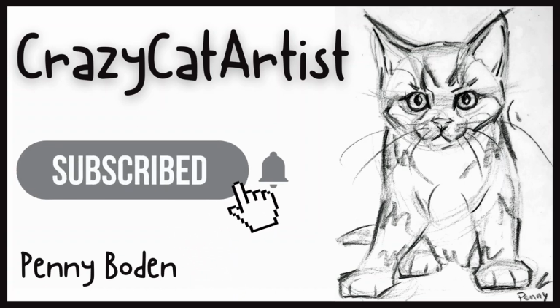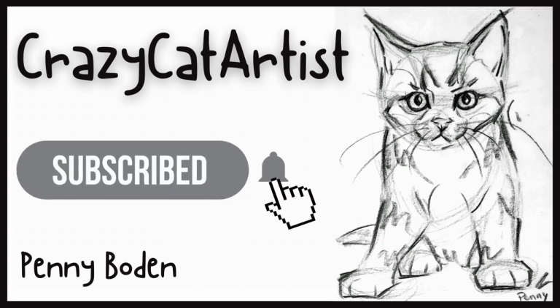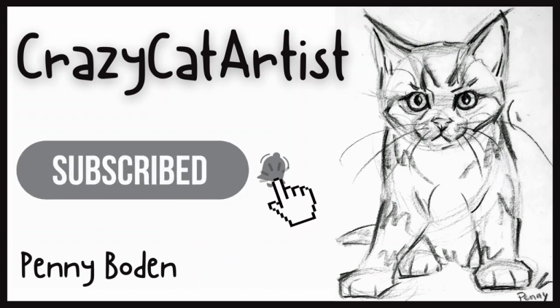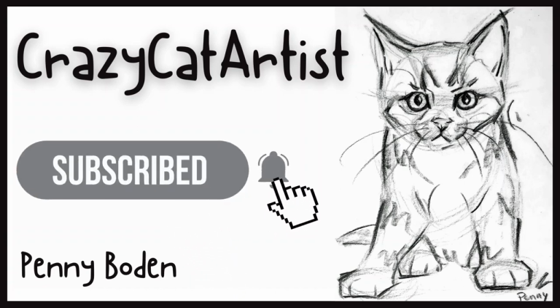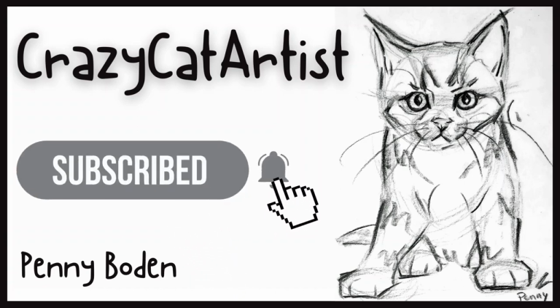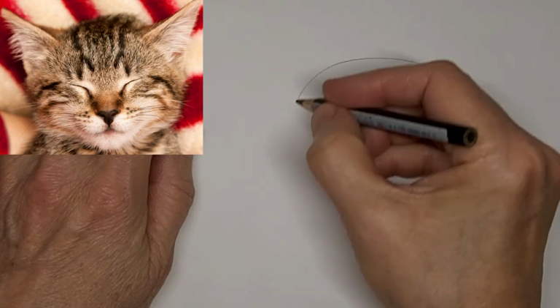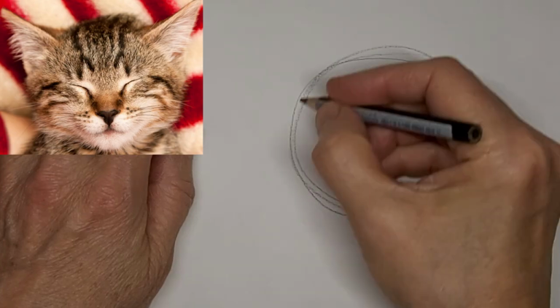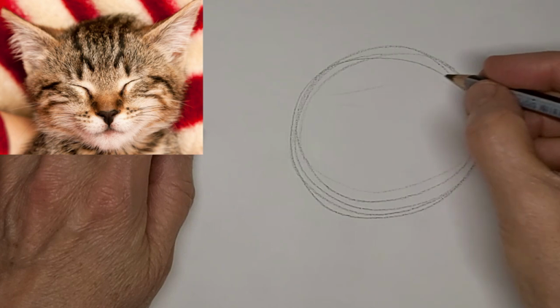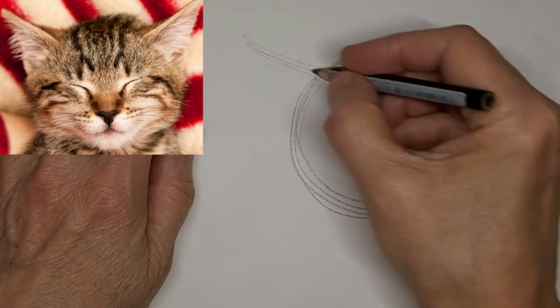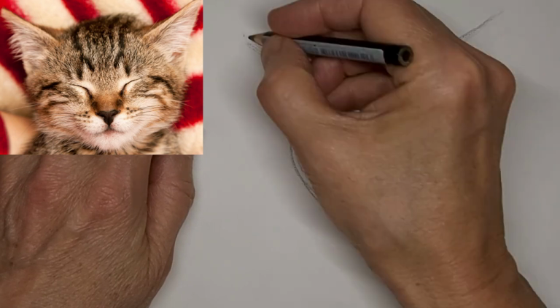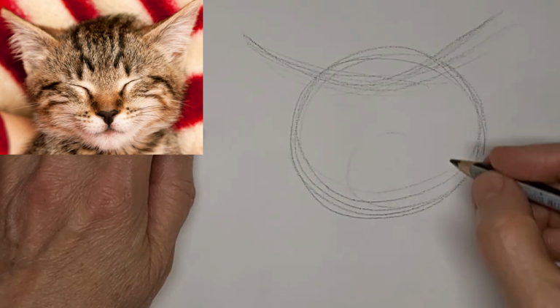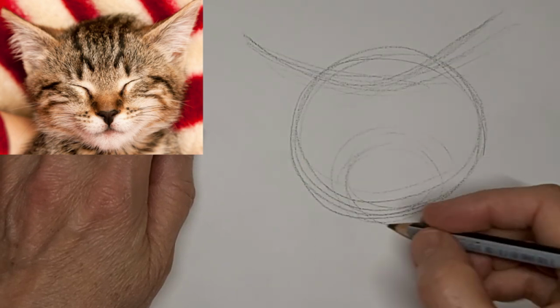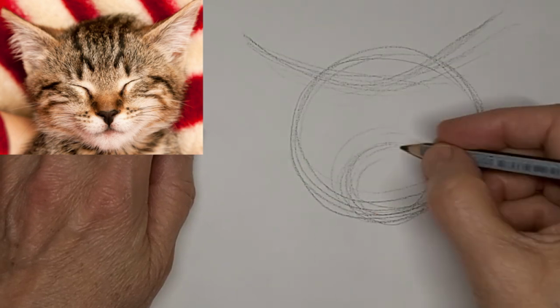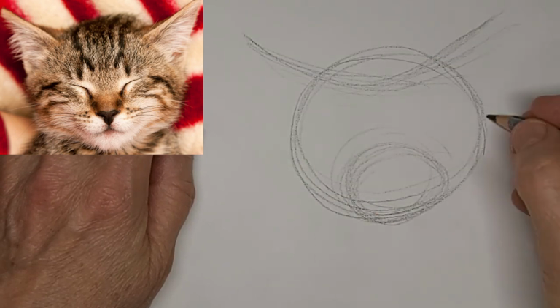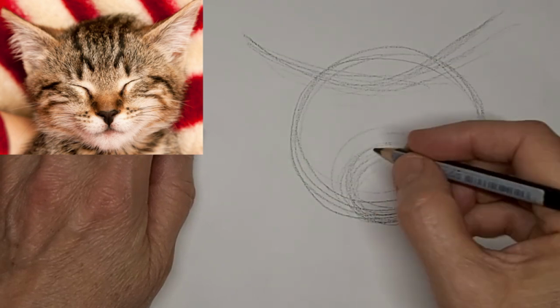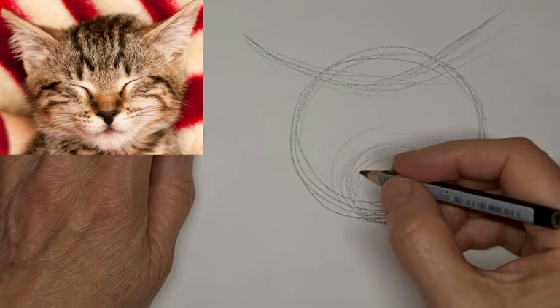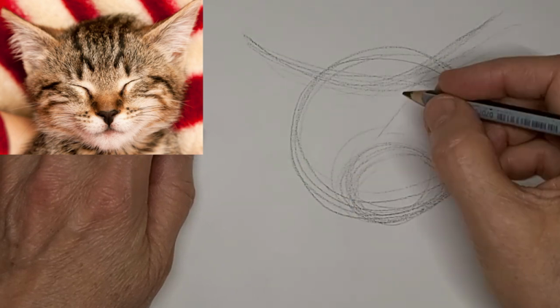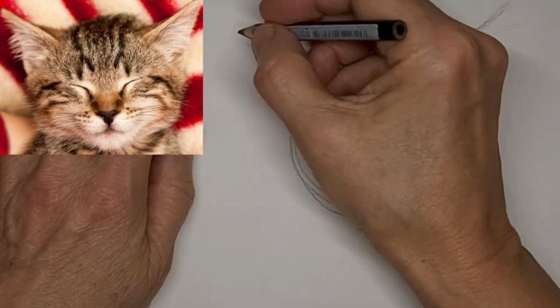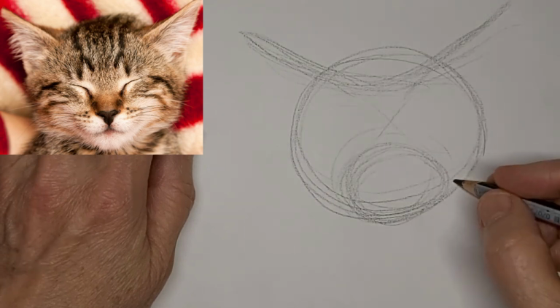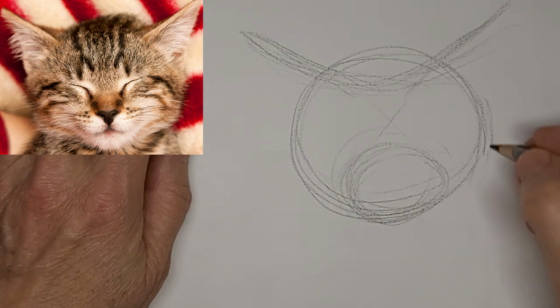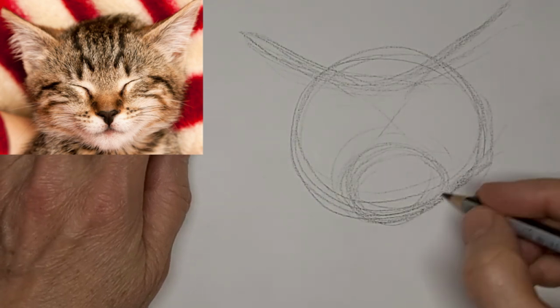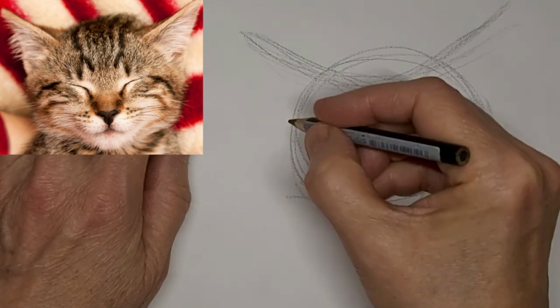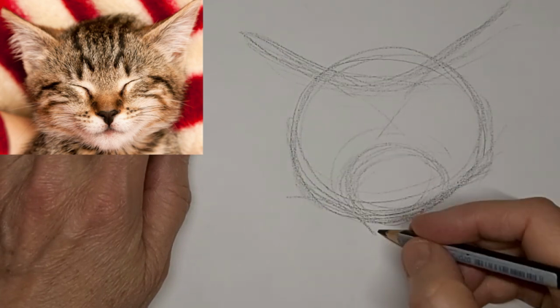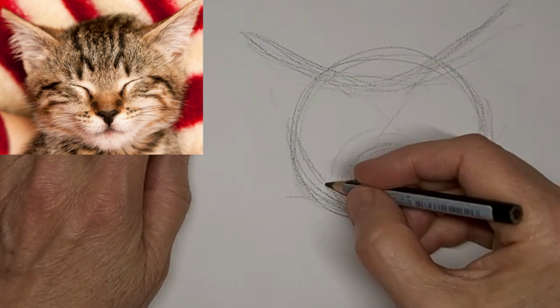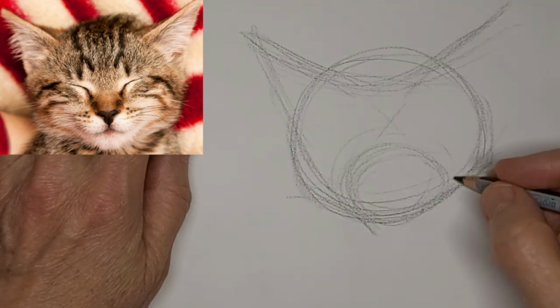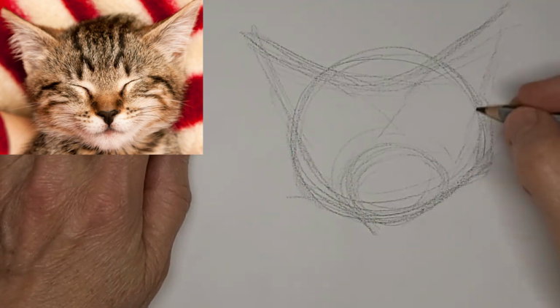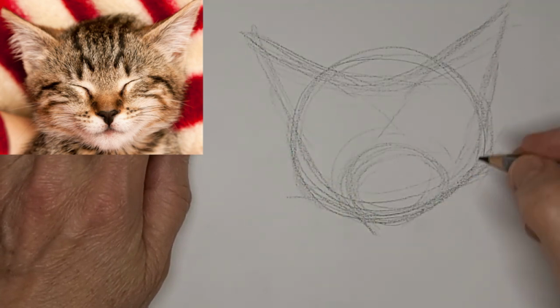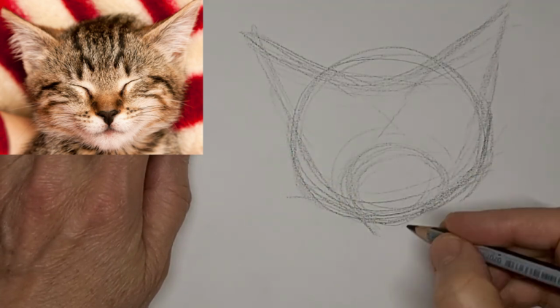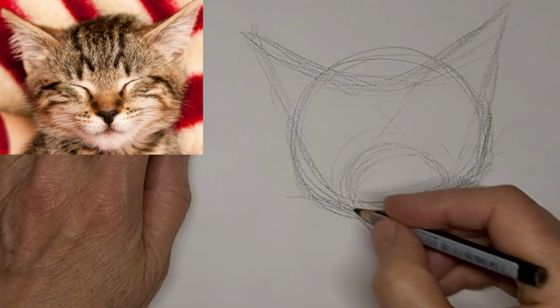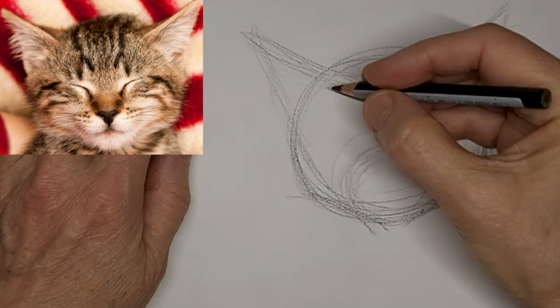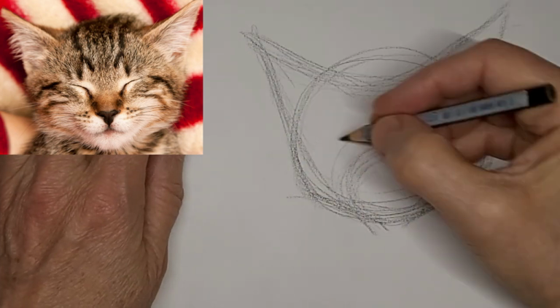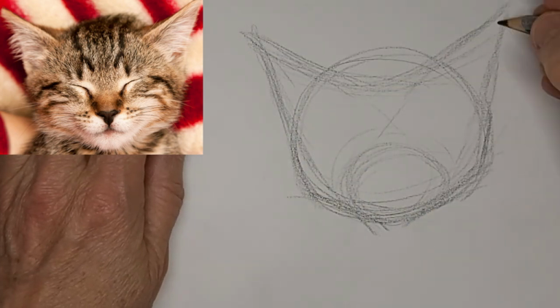Meow. Meow. Hi, it's Penny Bowden, crazy cat artist with a cute little kitten face. Not much more comforting than the look of a sleeping kitten, is there?